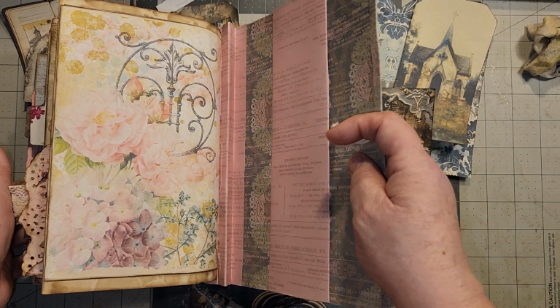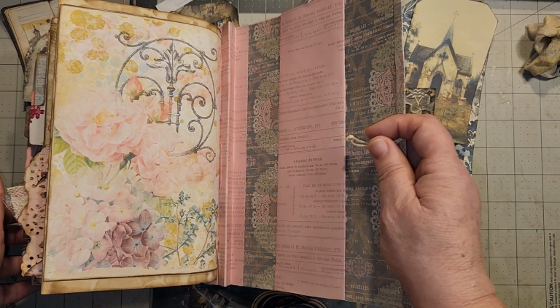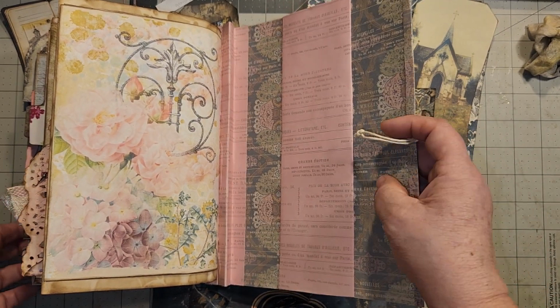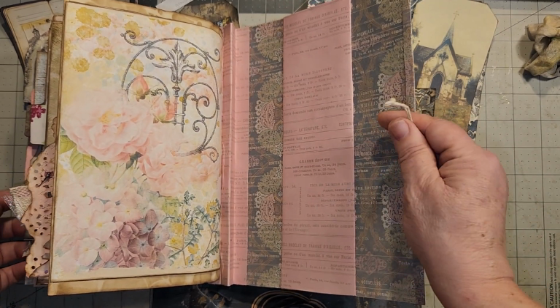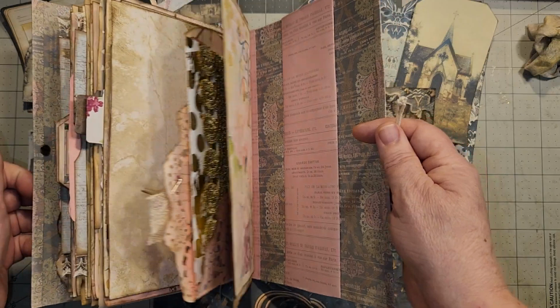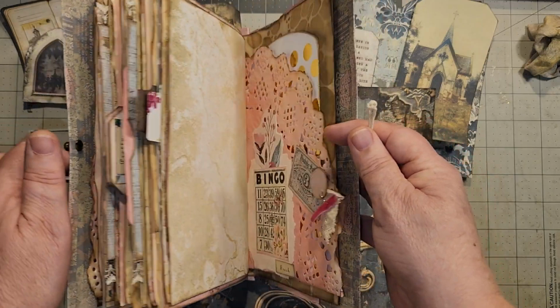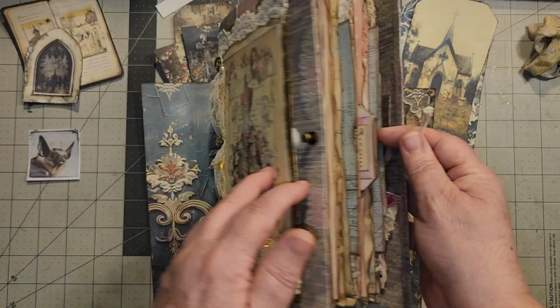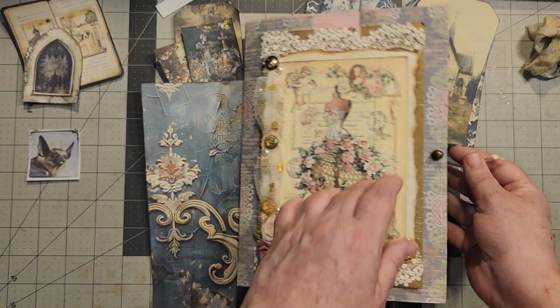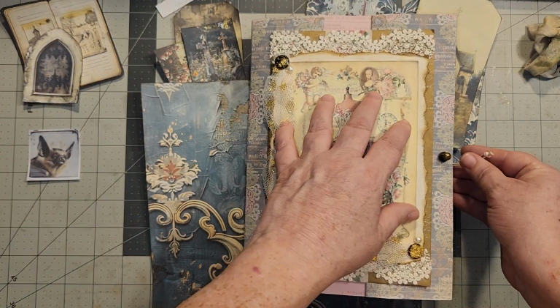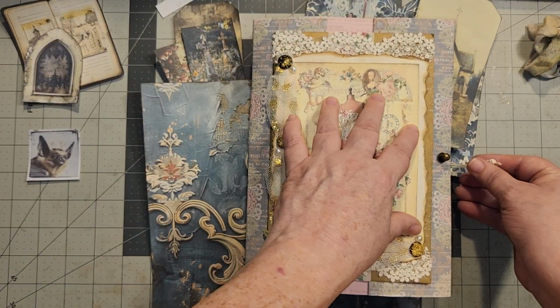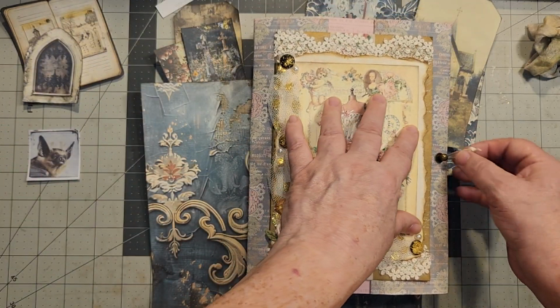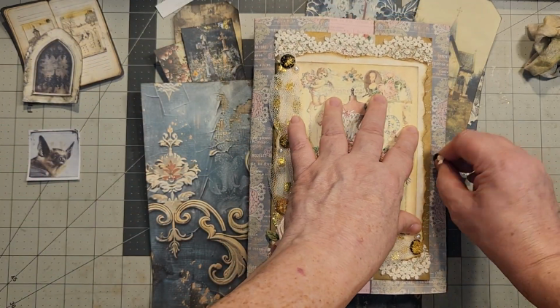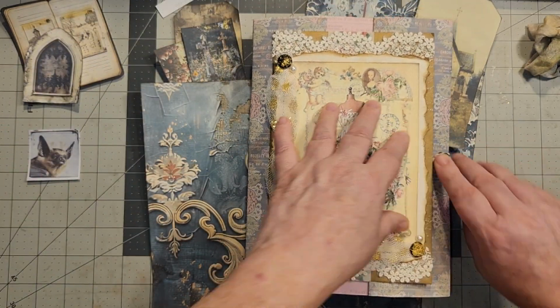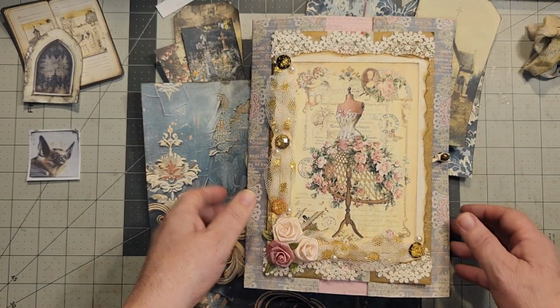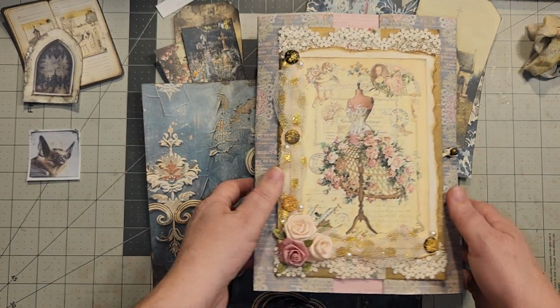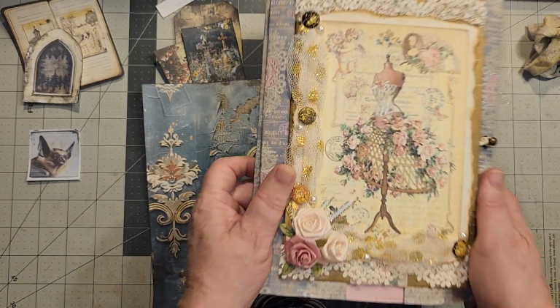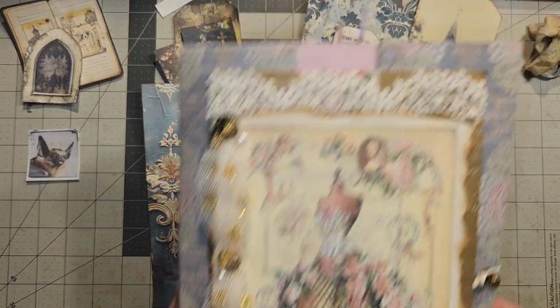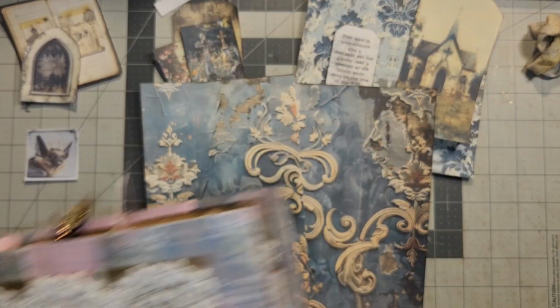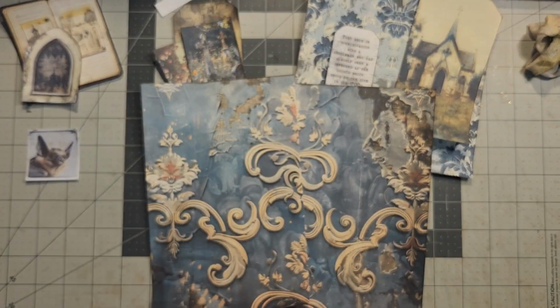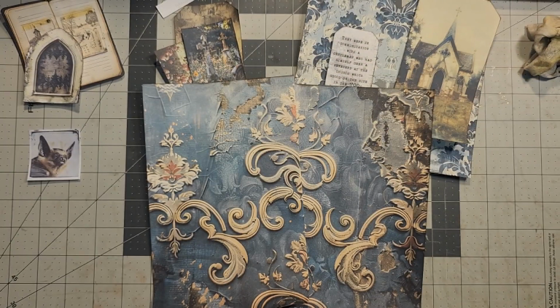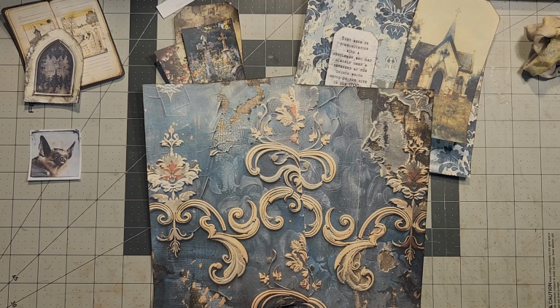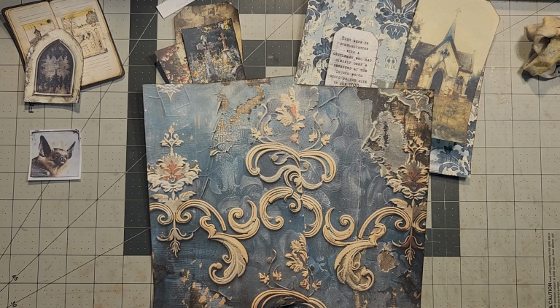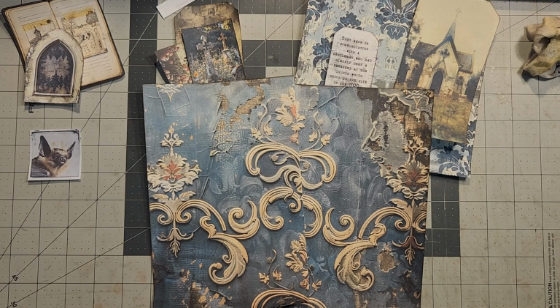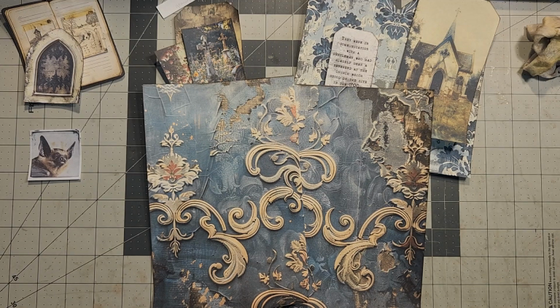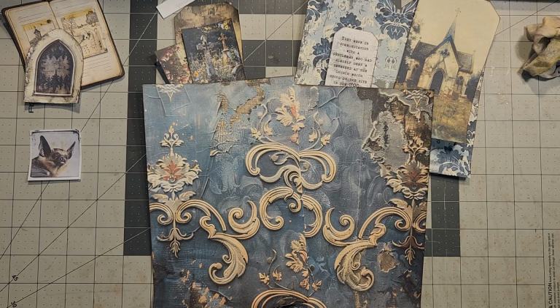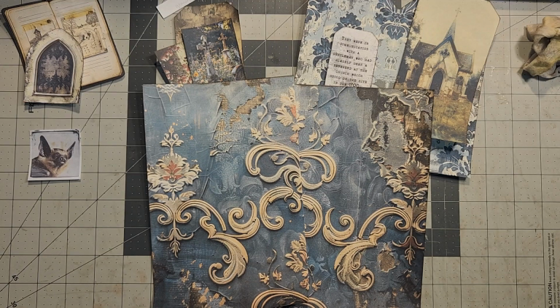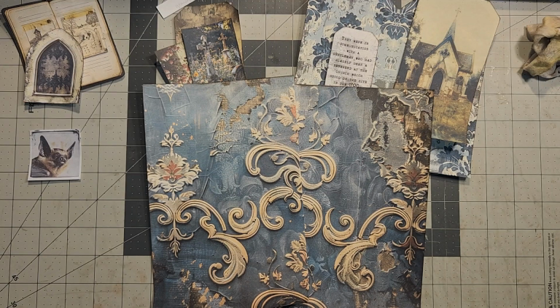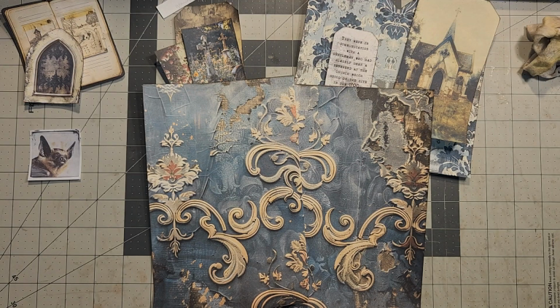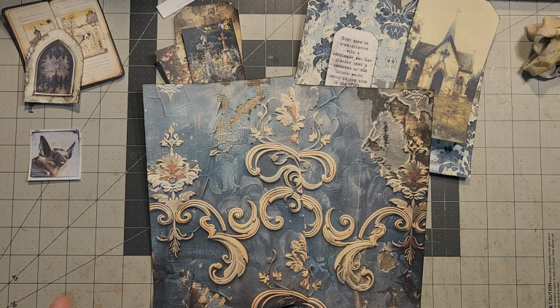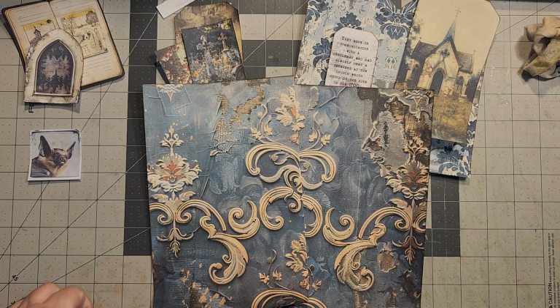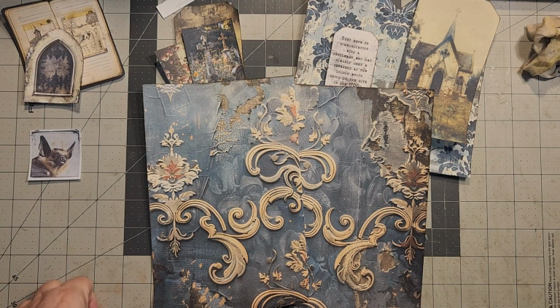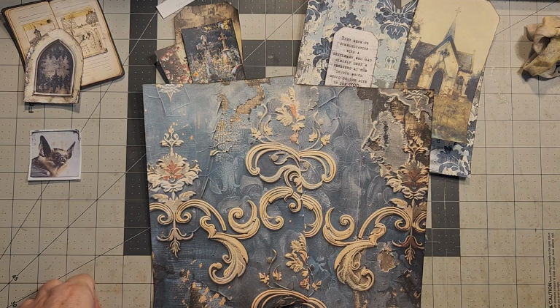I guess this one gets to go back to mom, and I'm going to have to find me something else to go through. Oh my goodness. All right, so Craftly Hall.